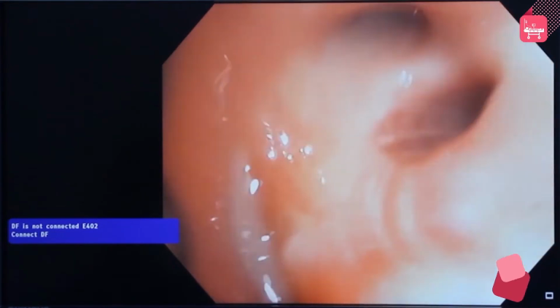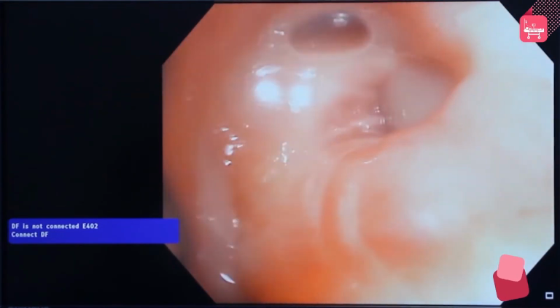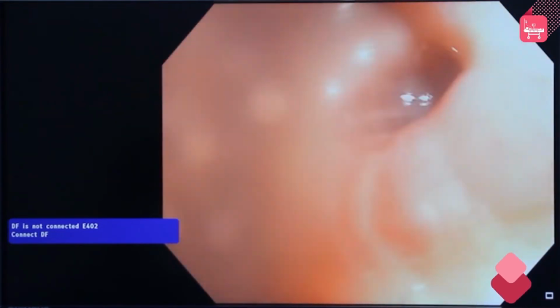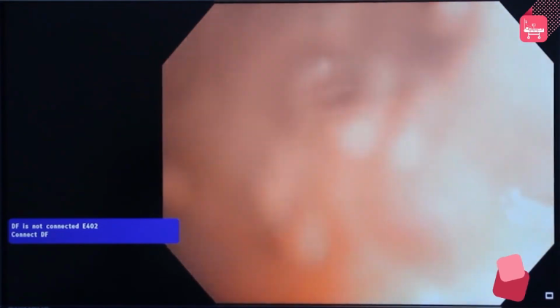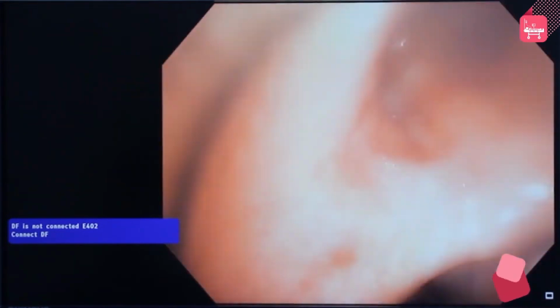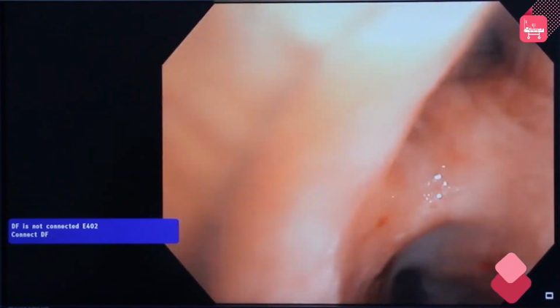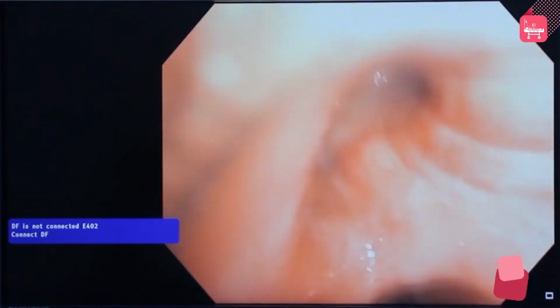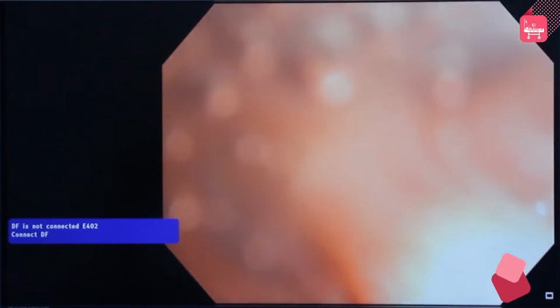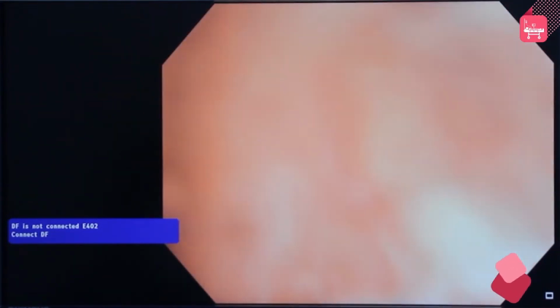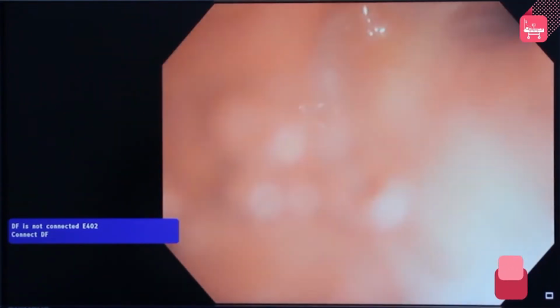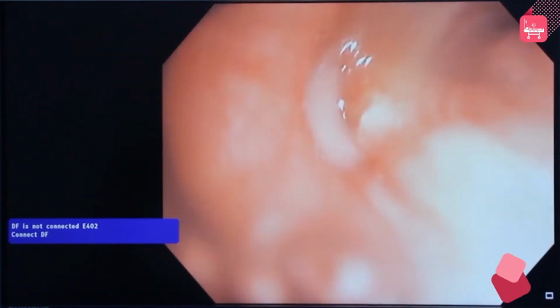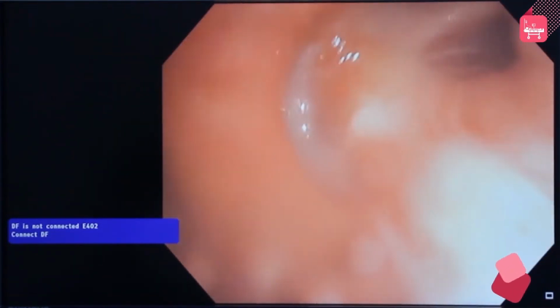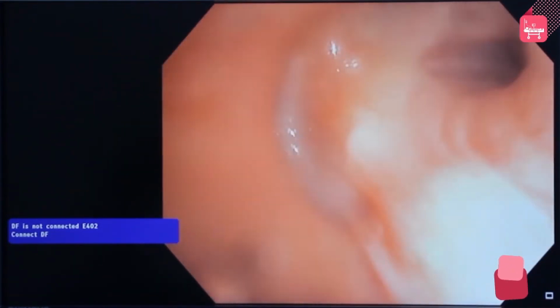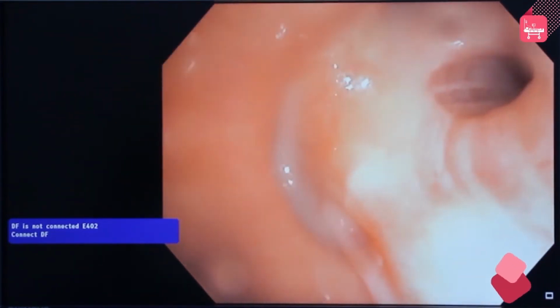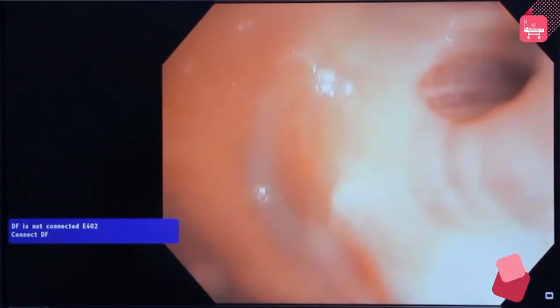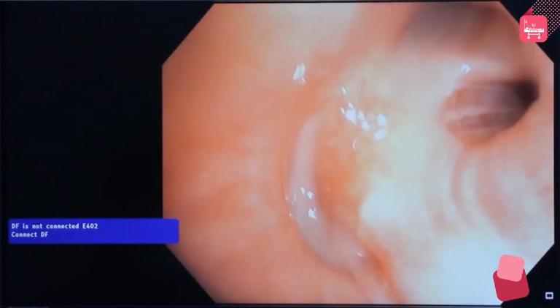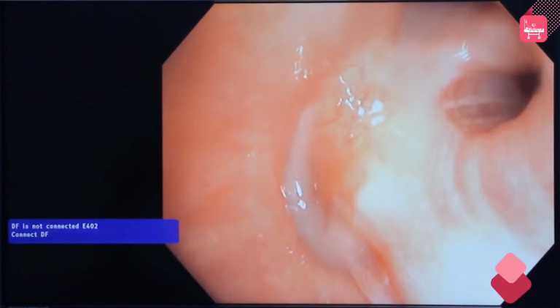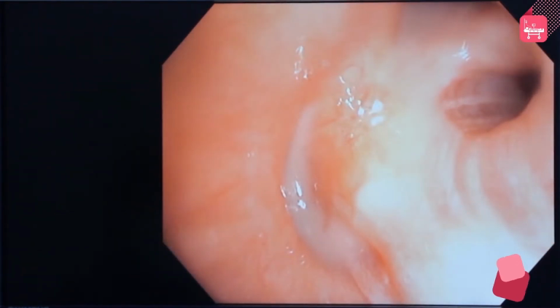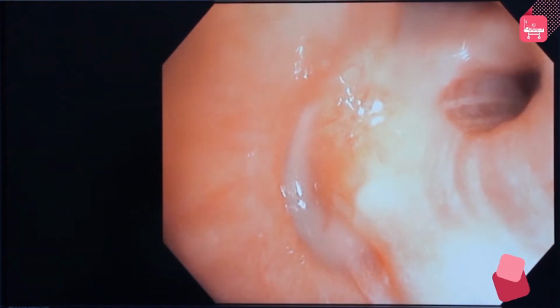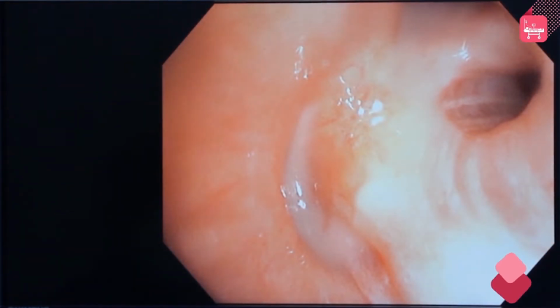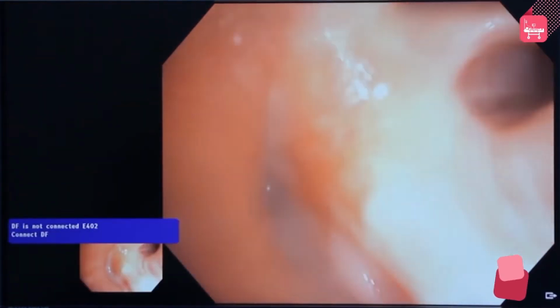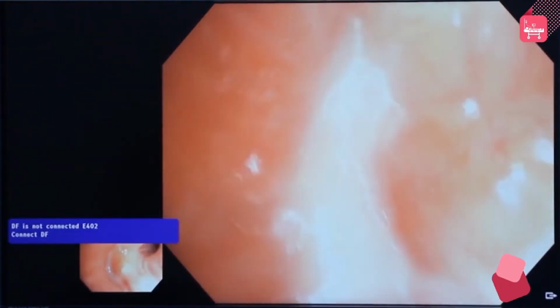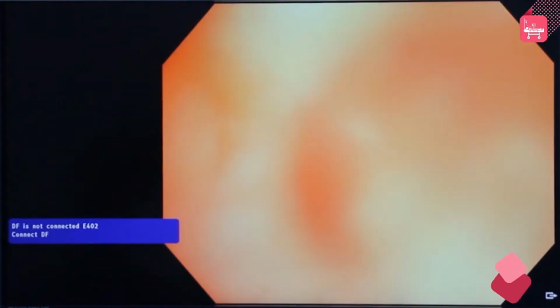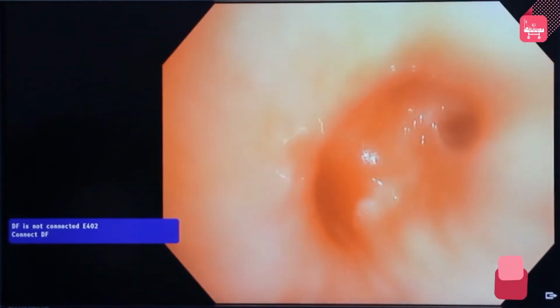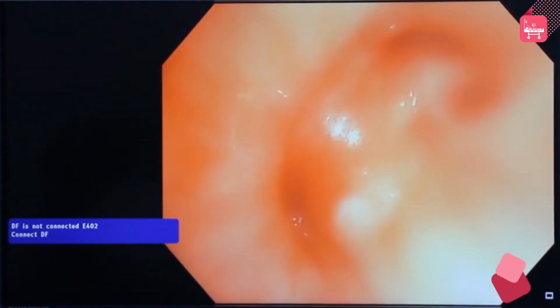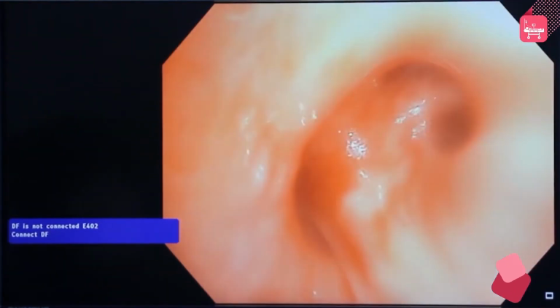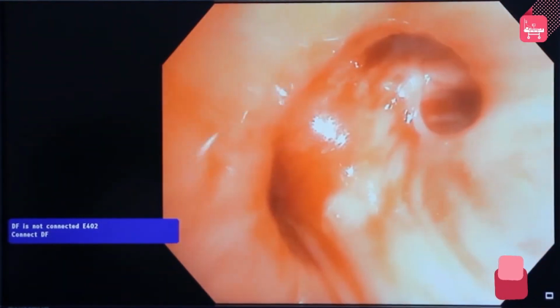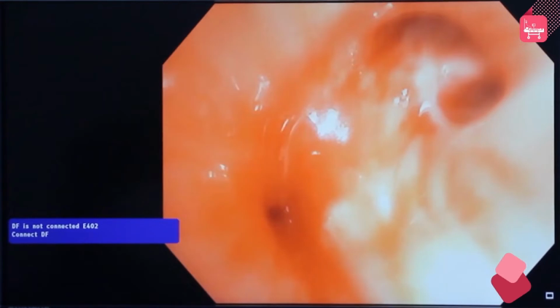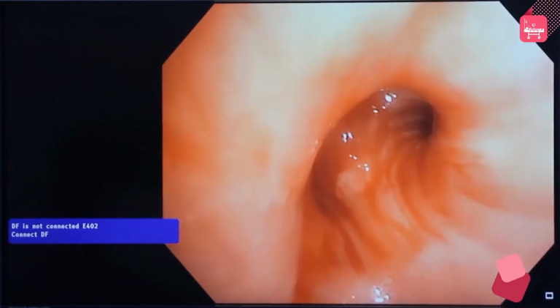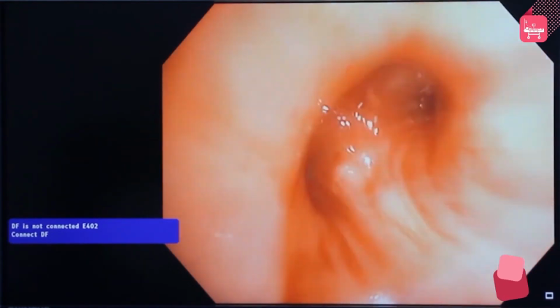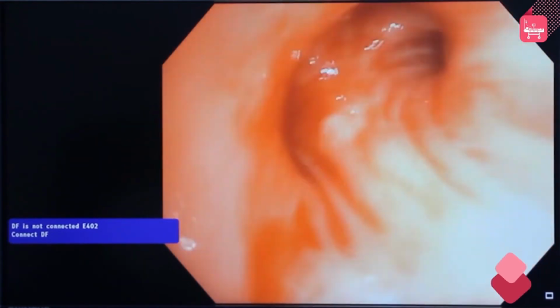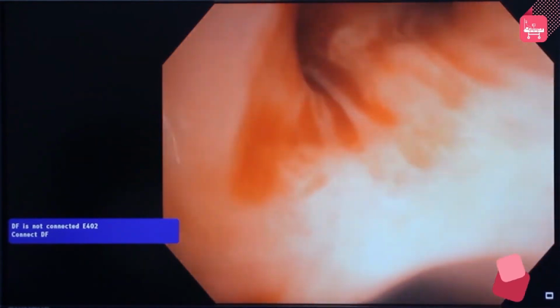Now insert the bronchoscope through the bronchus intermedius. A high amount of mucus secretion is seen in the middle lobe and the lower lobe.